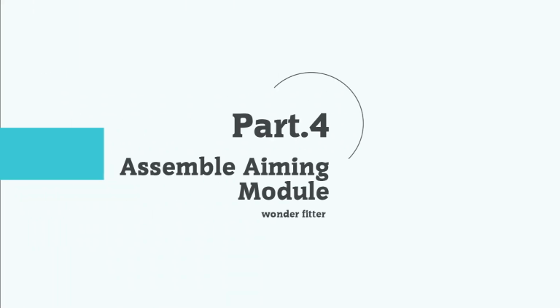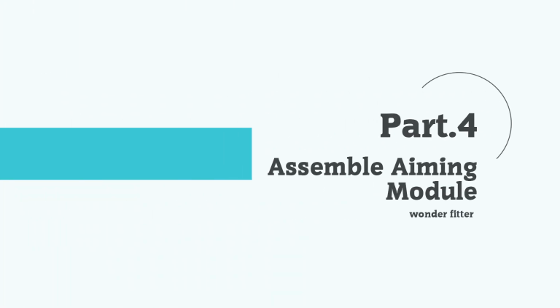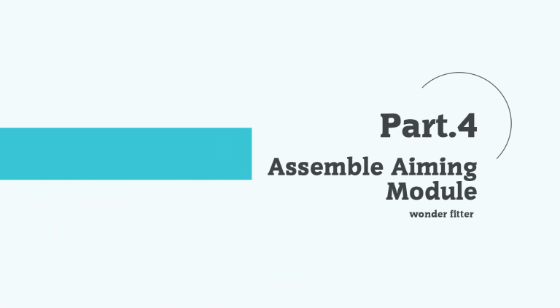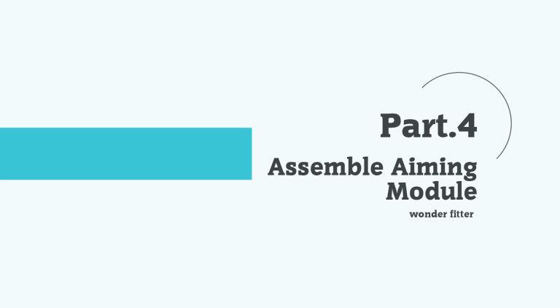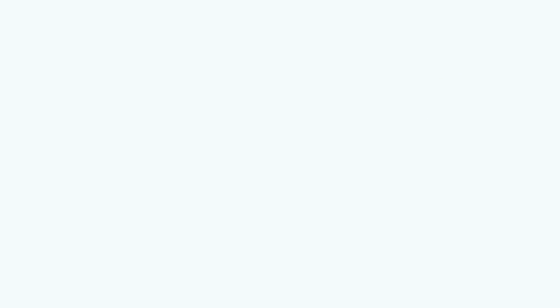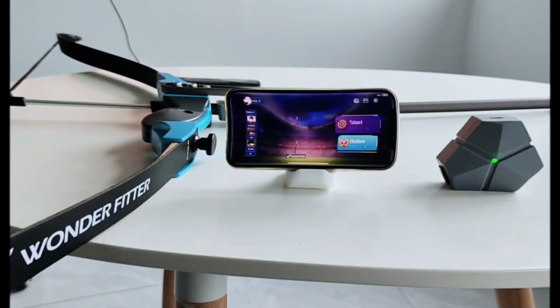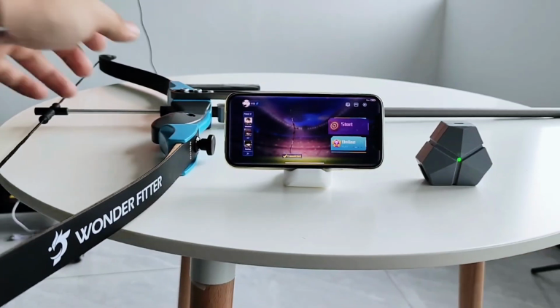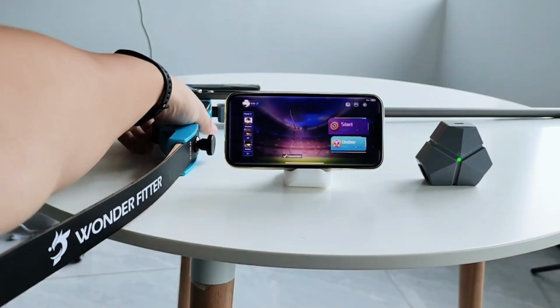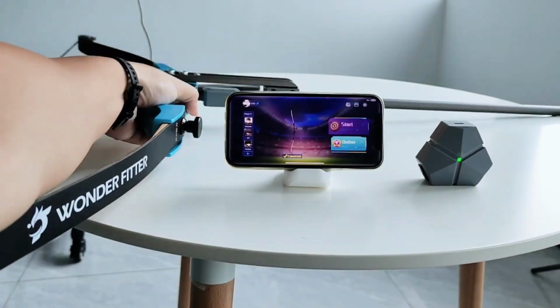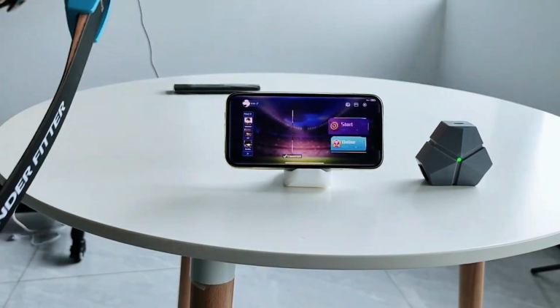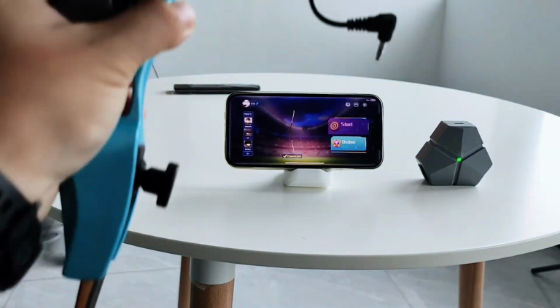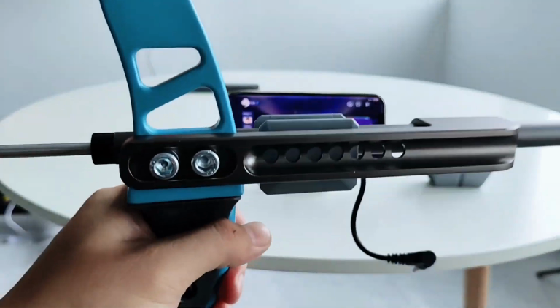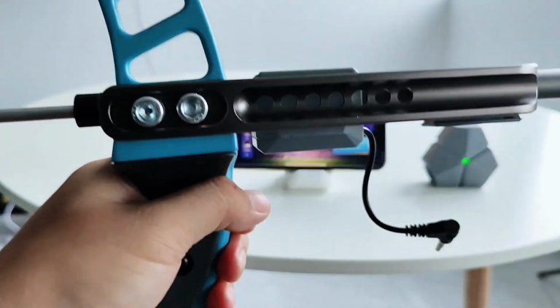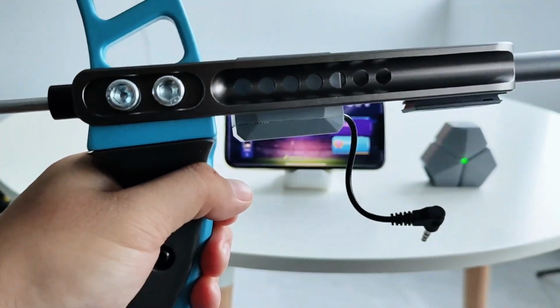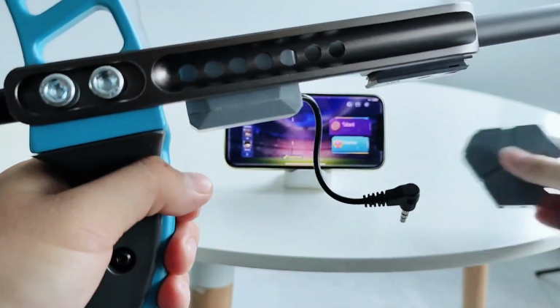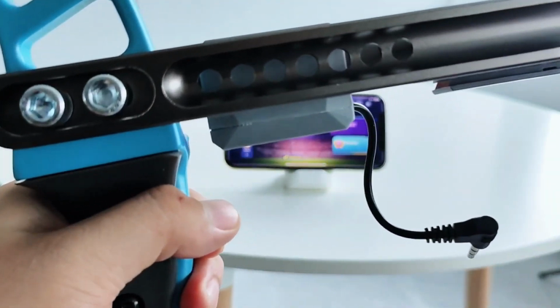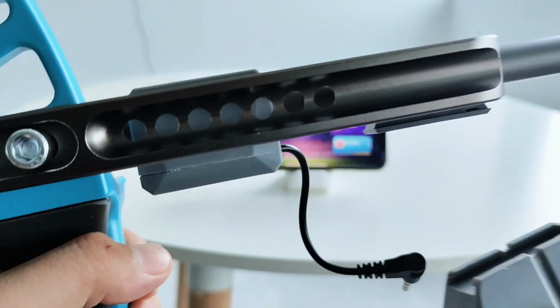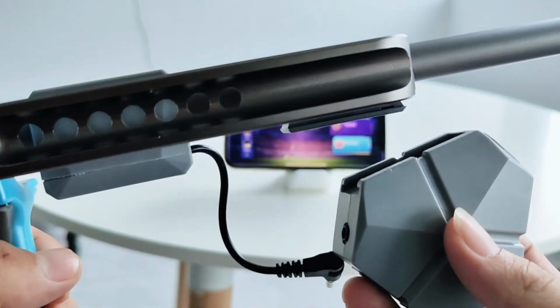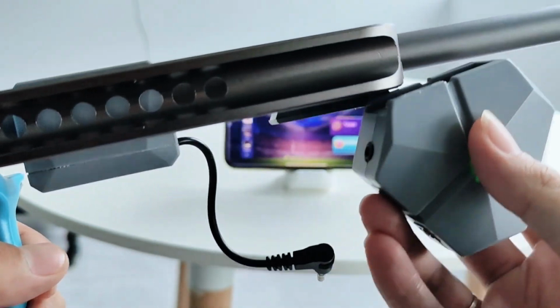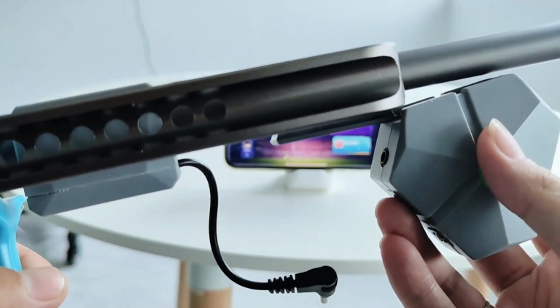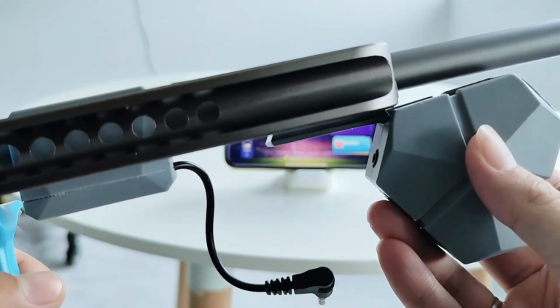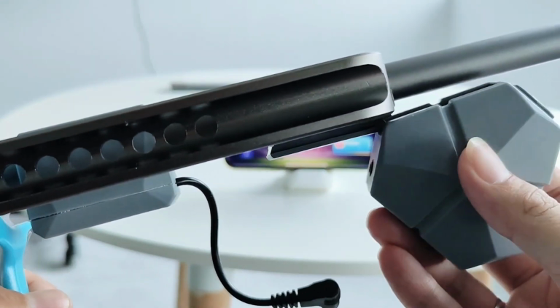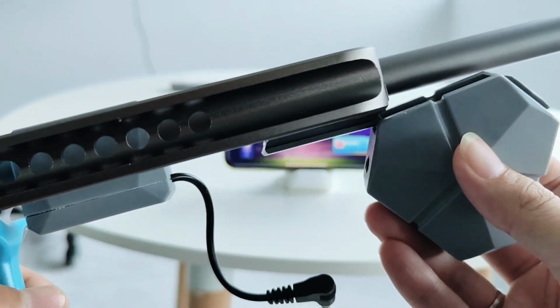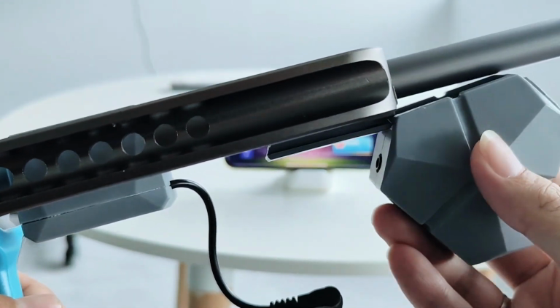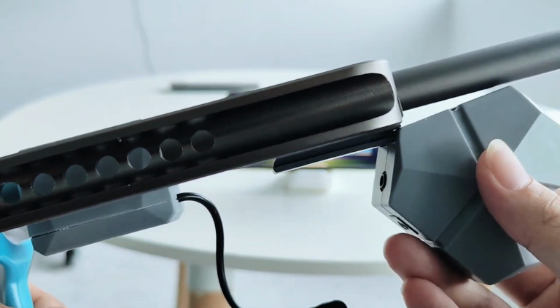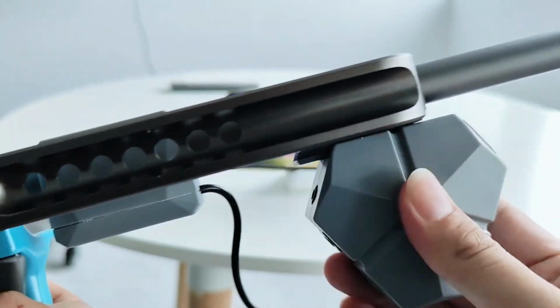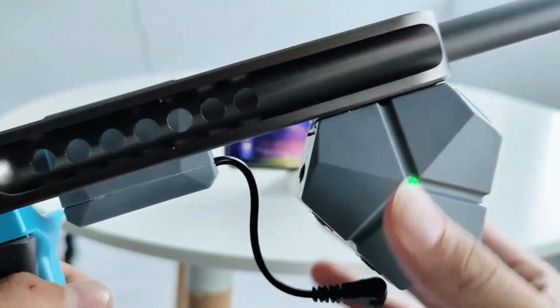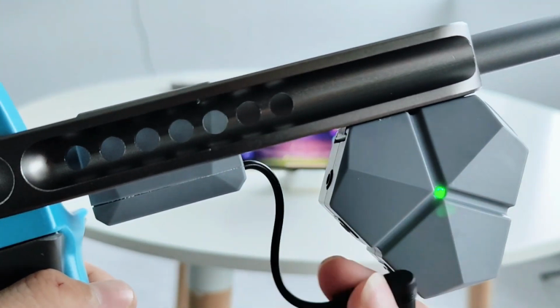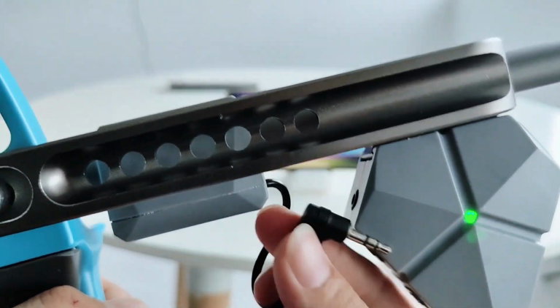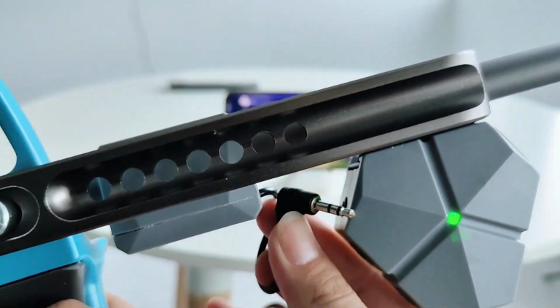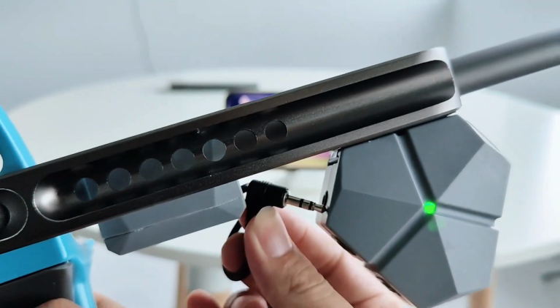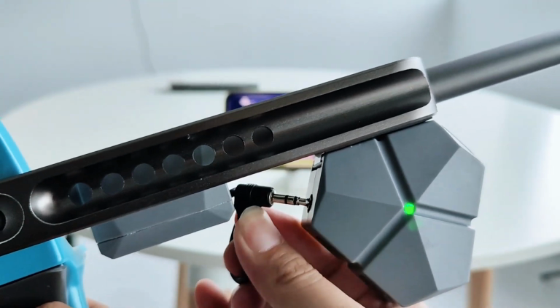Assemble aiming module. Attach the initialized aiming module along the card slot onto the smart bow and plug in the signal wire. Make sure the wire is not loose or tangled.